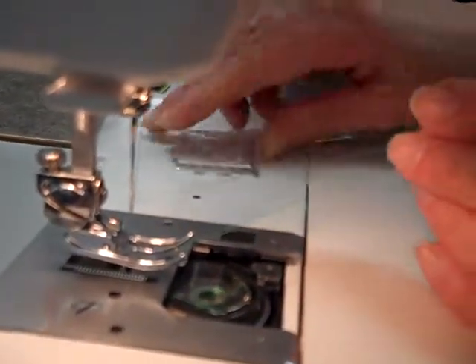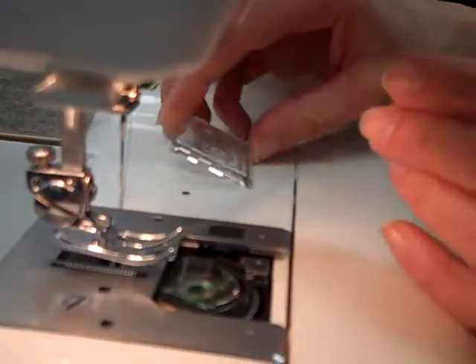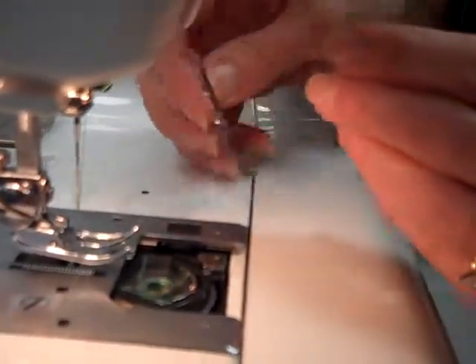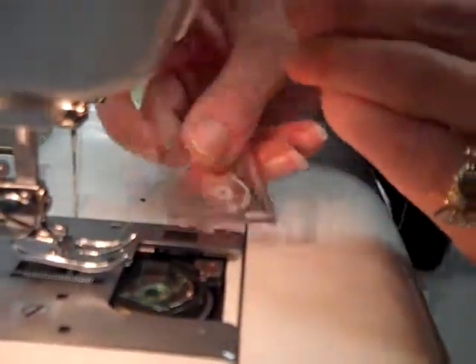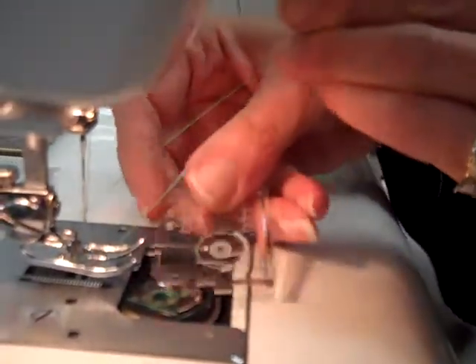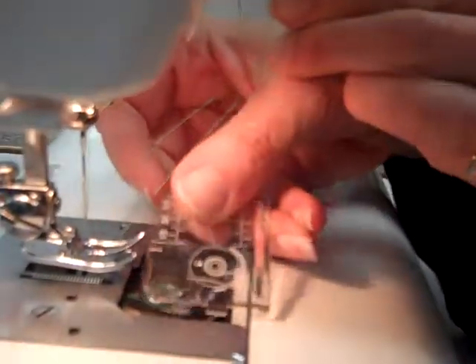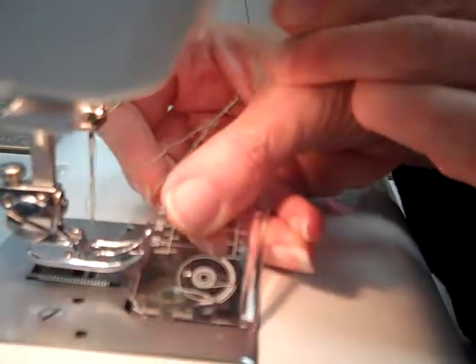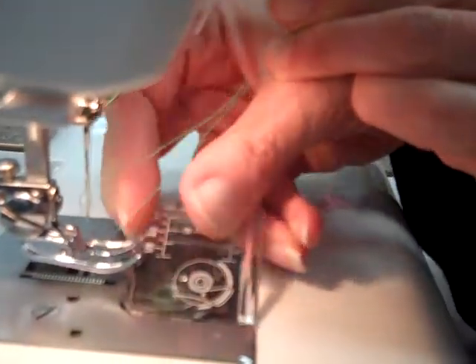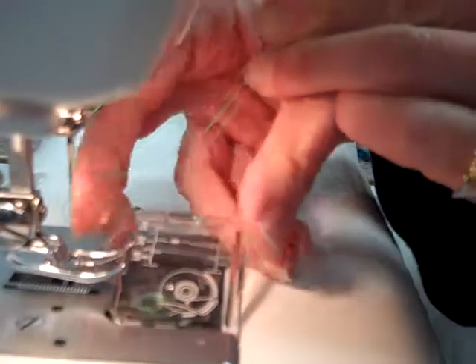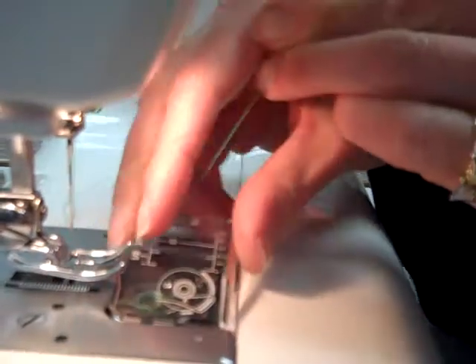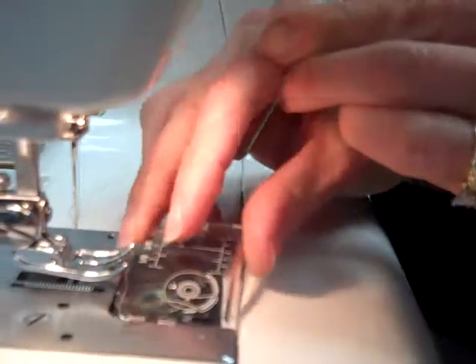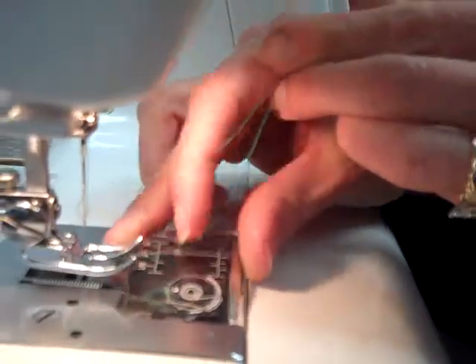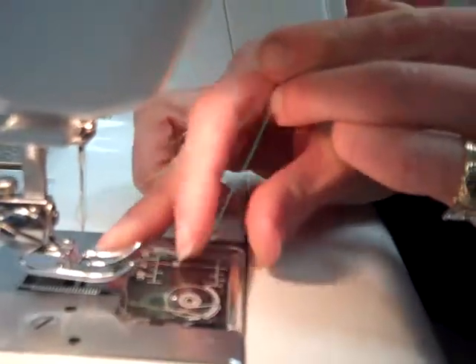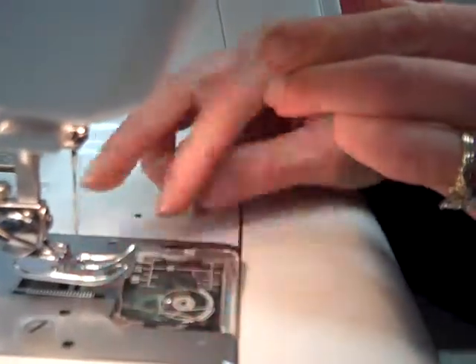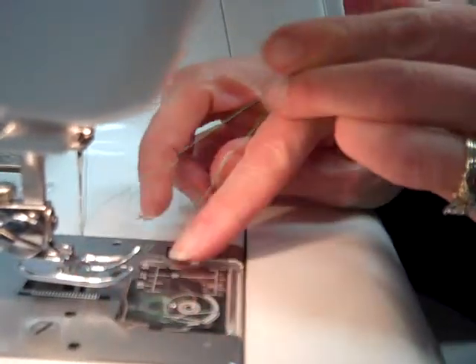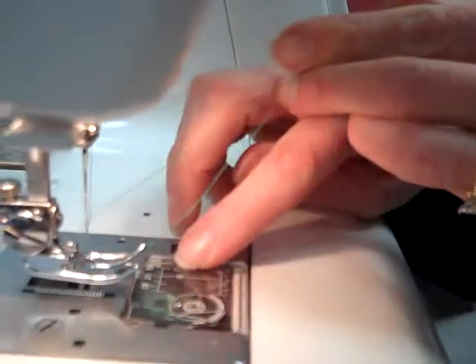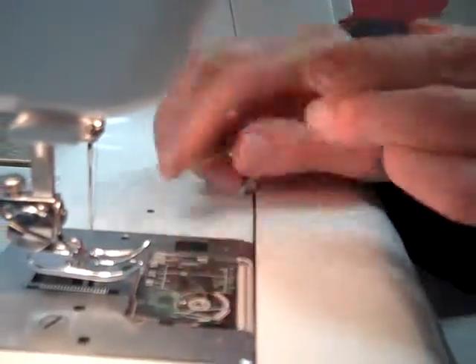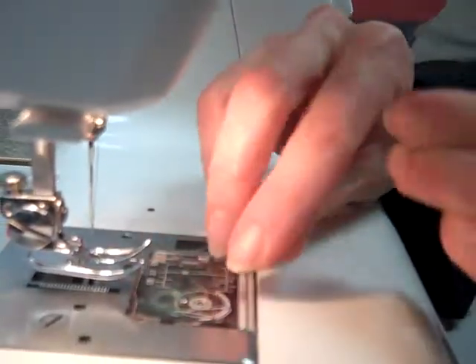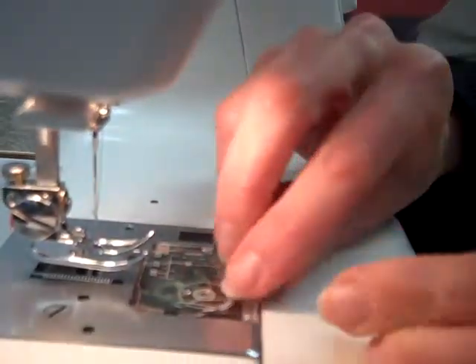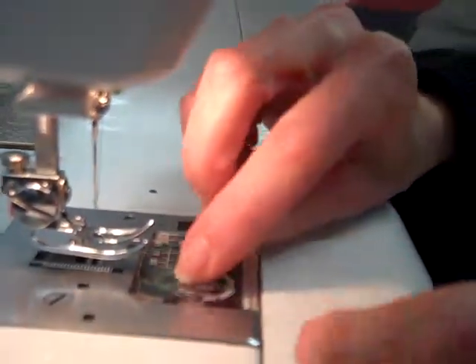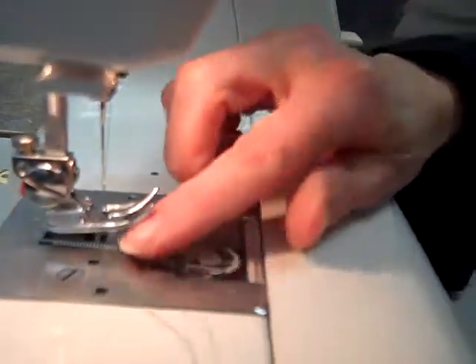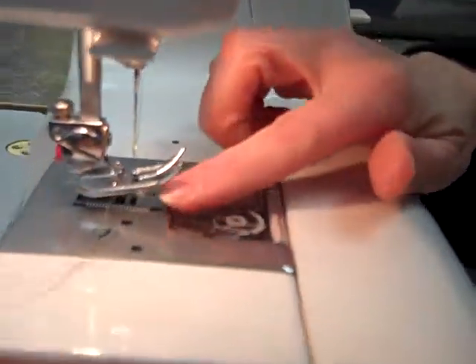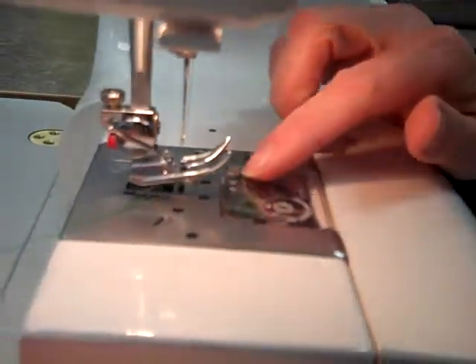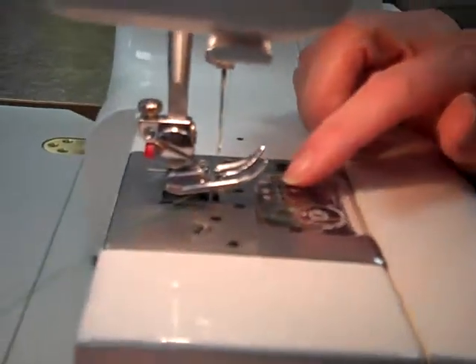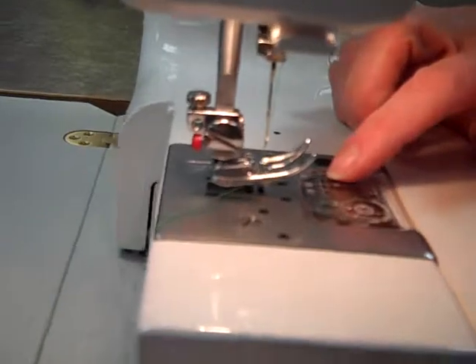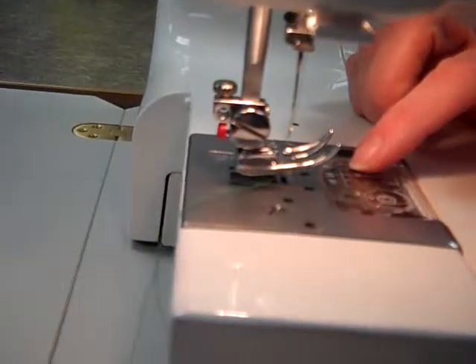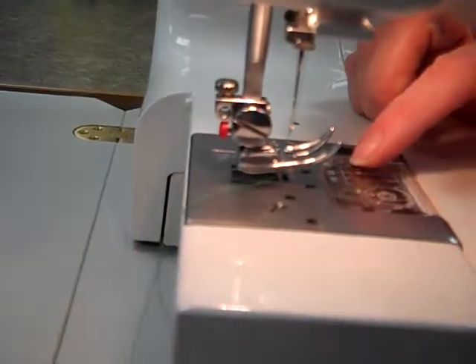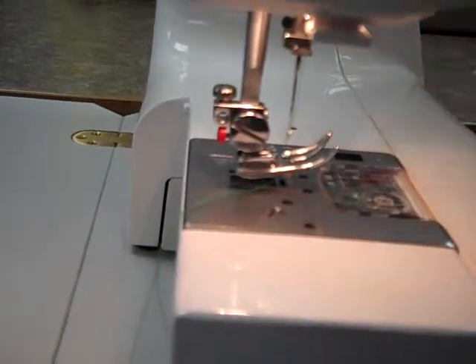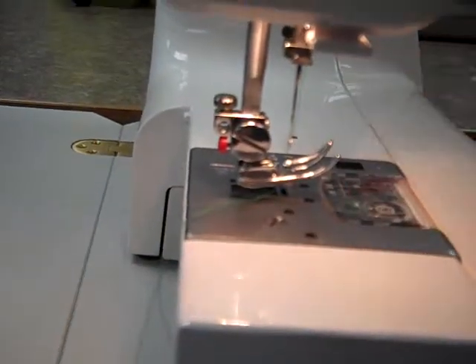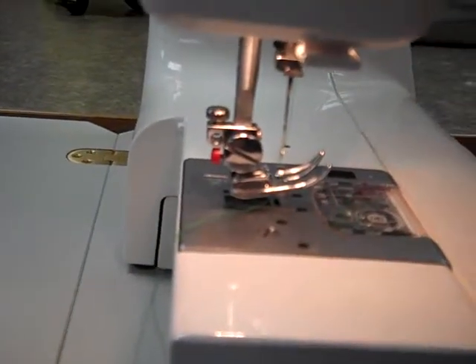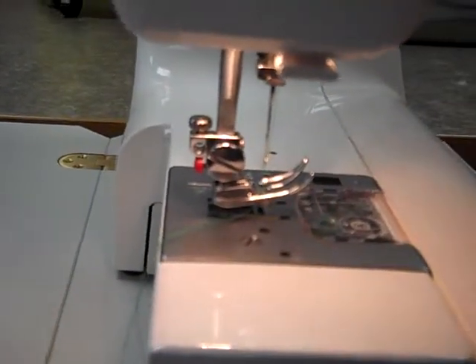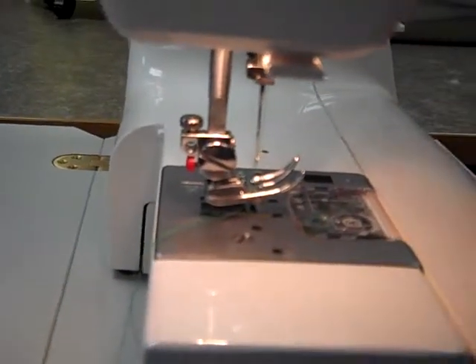You go ahead and put the lid back on the bobbin cover. Tuck your threads back off to the side out of the way, and your machine's threaded.